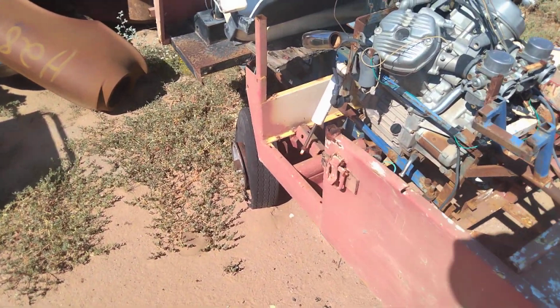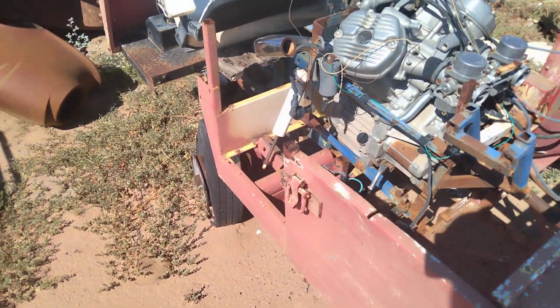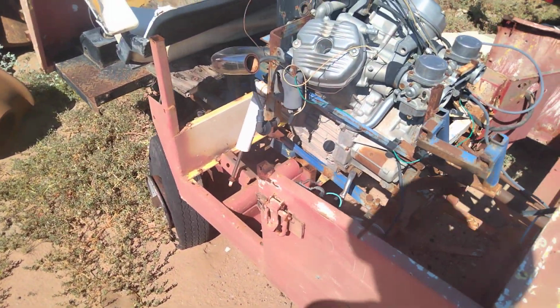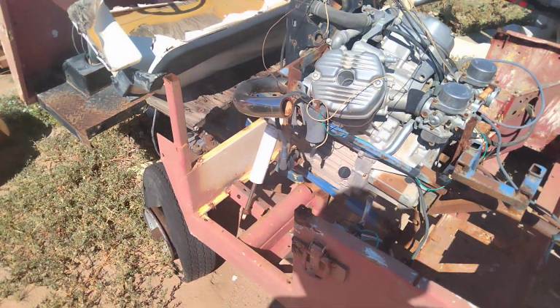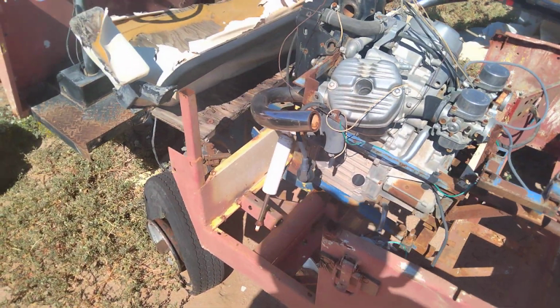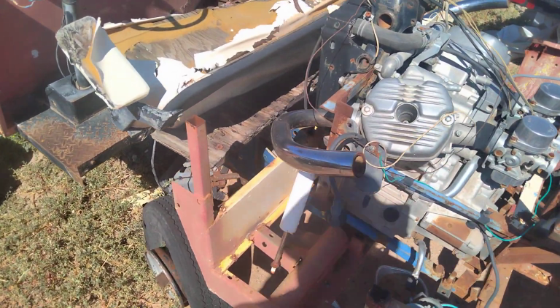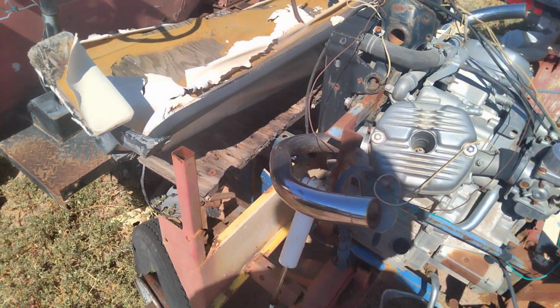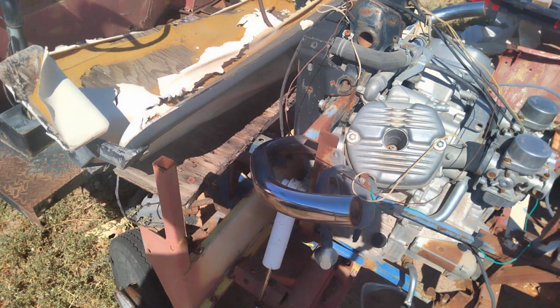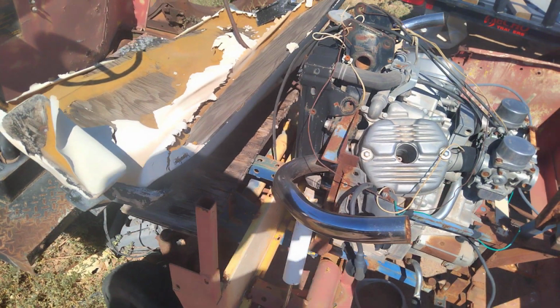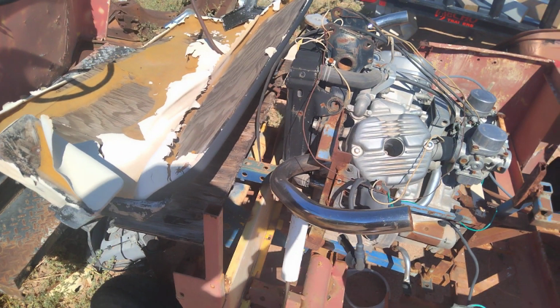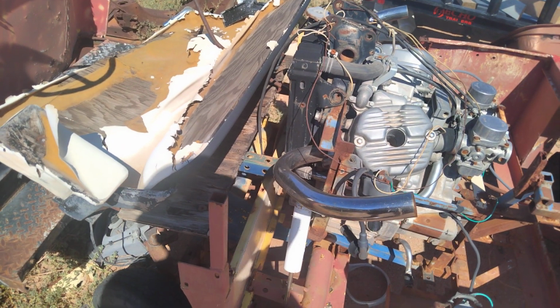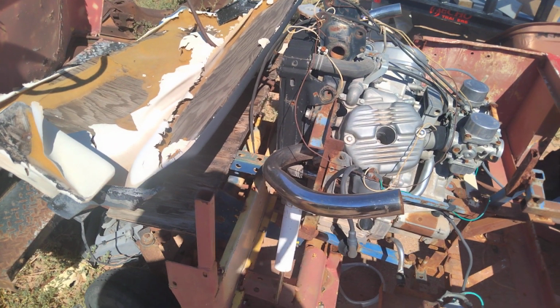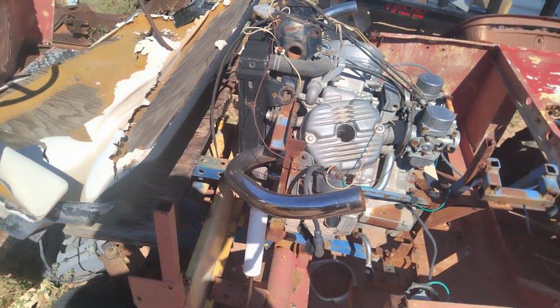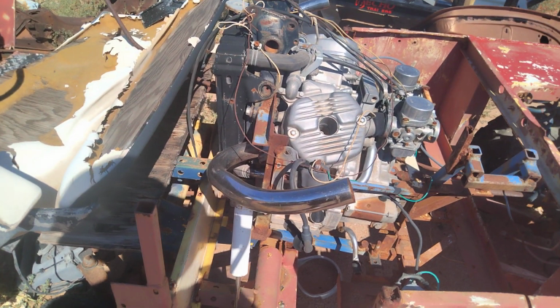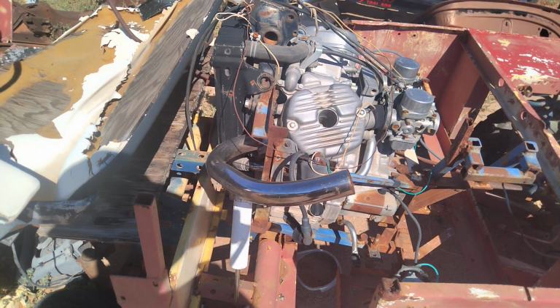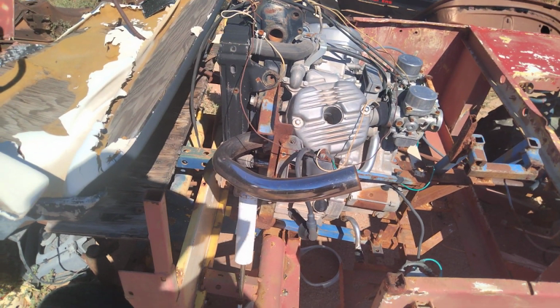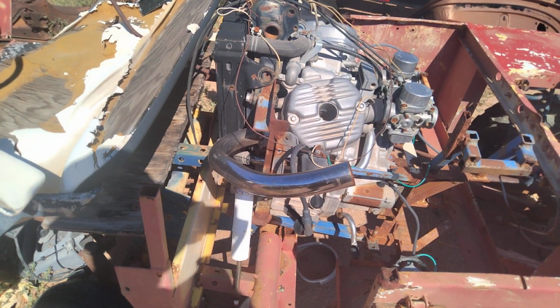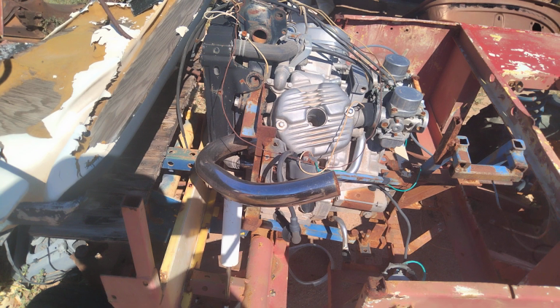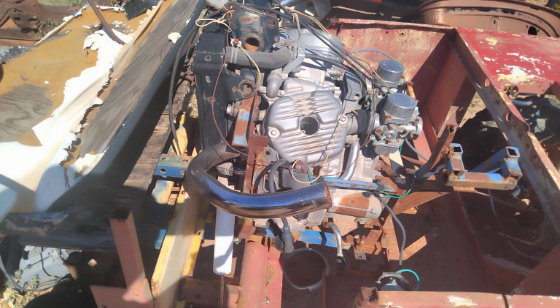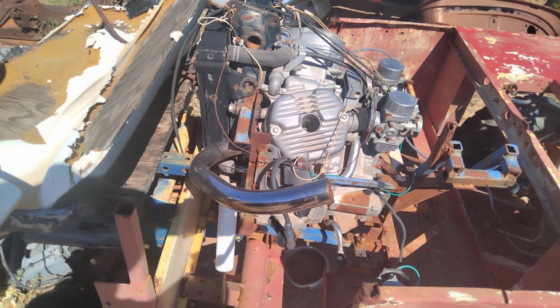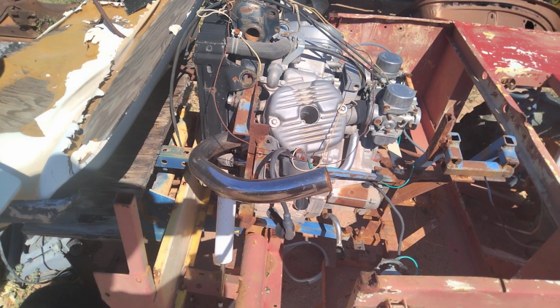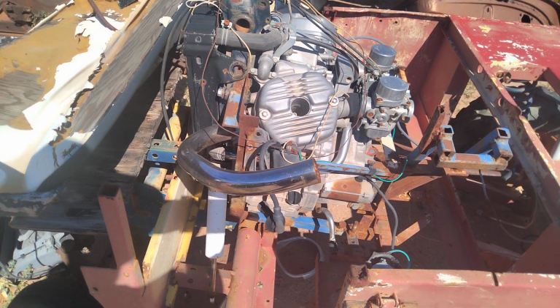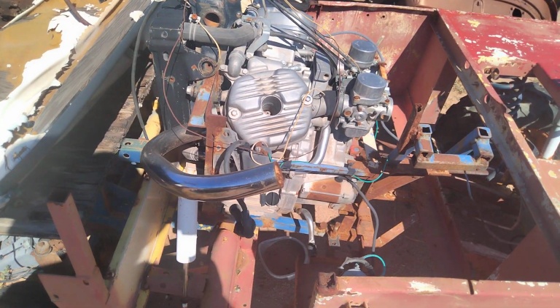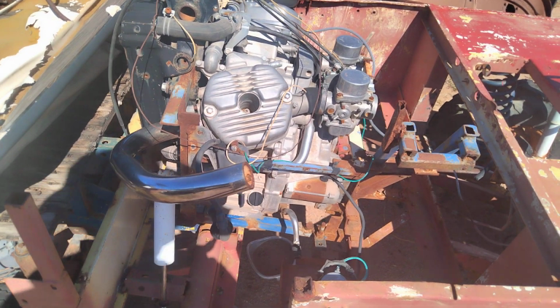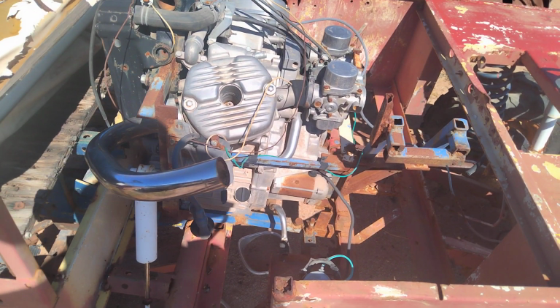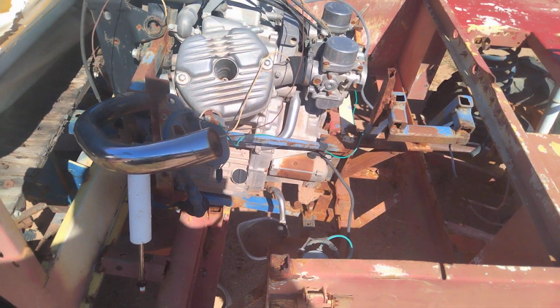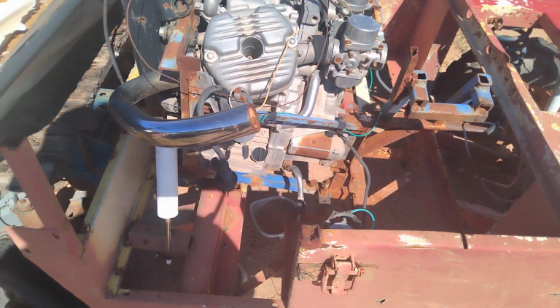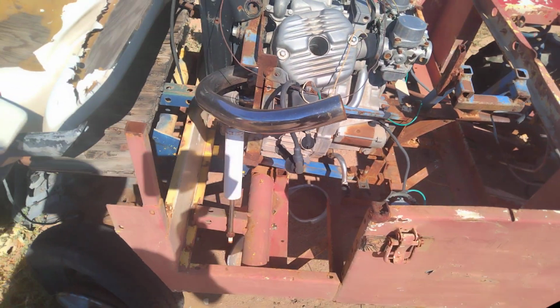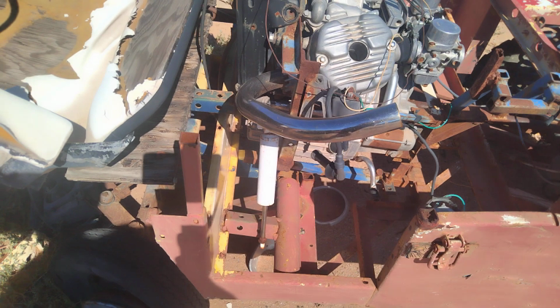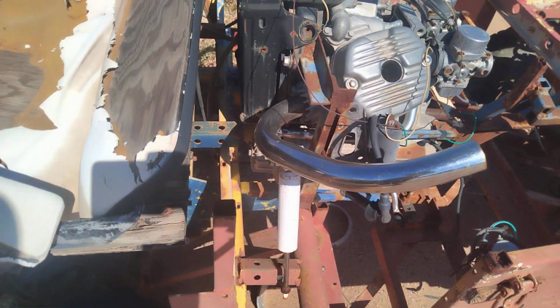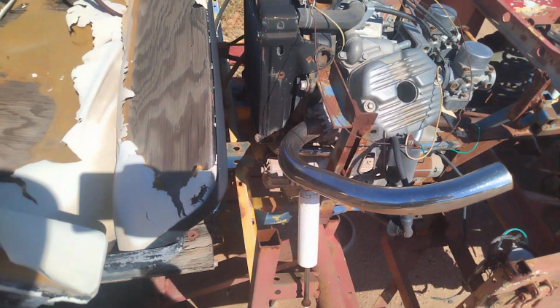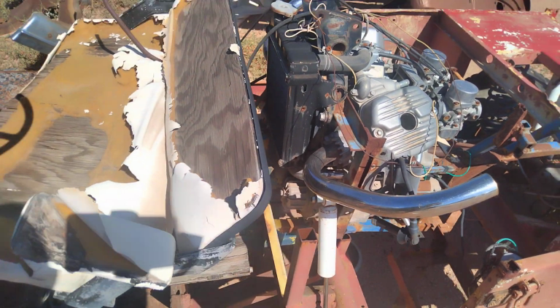Looks like a Honda. My grandpa had a bike — it was like a CX500, I think that's what it was. That's what that looks like.